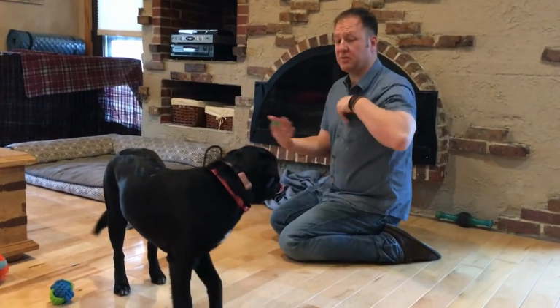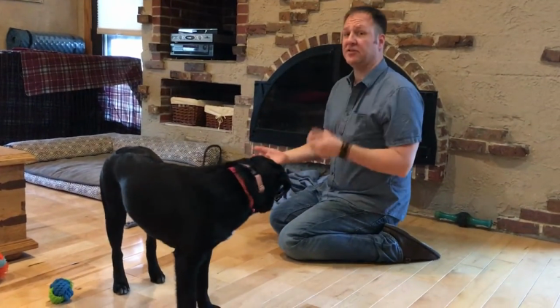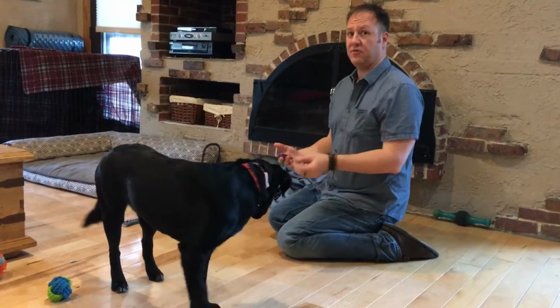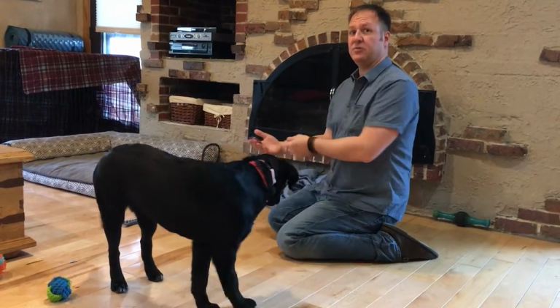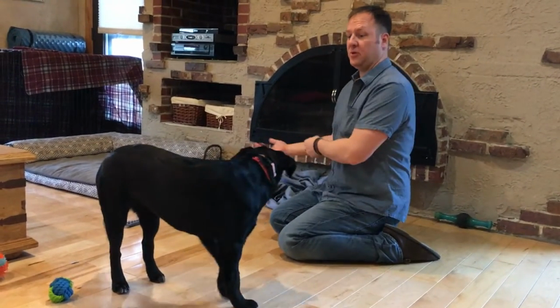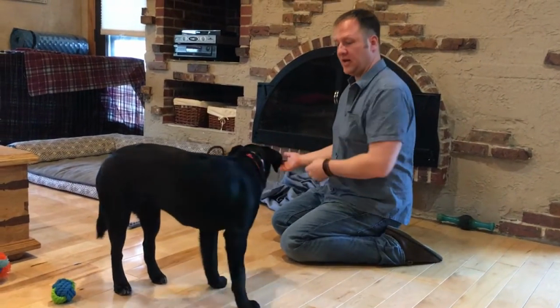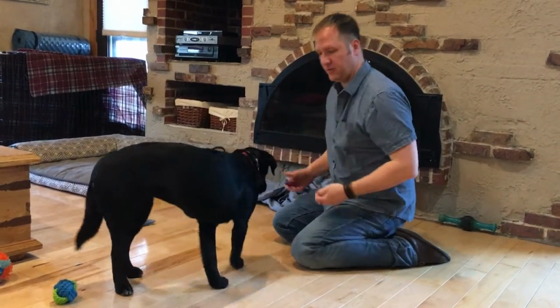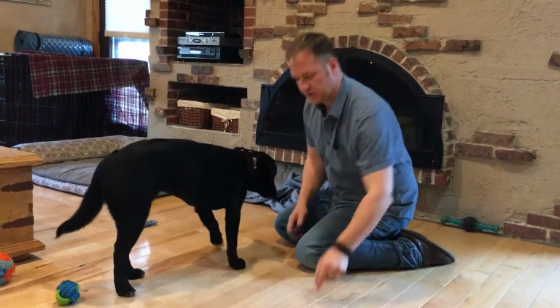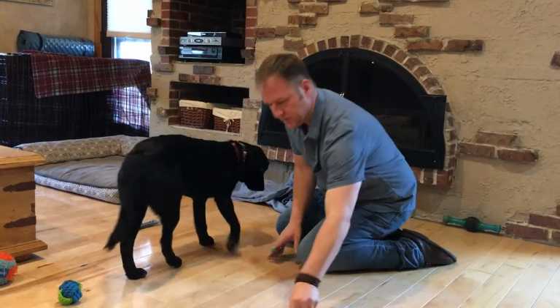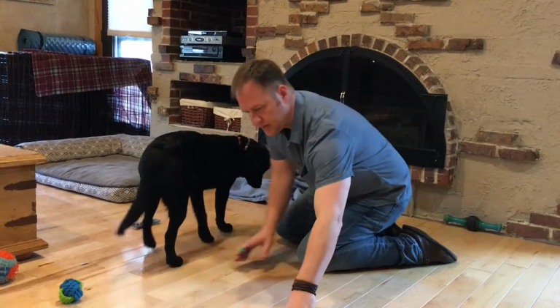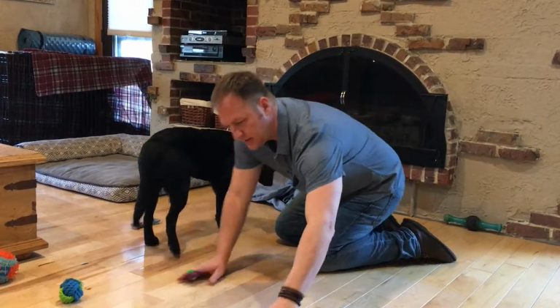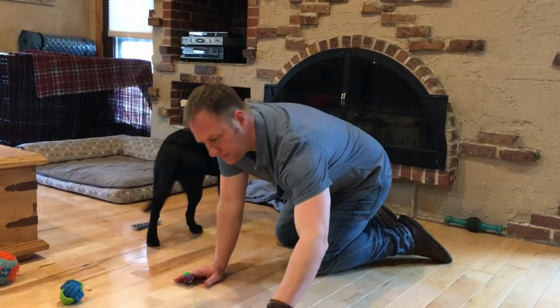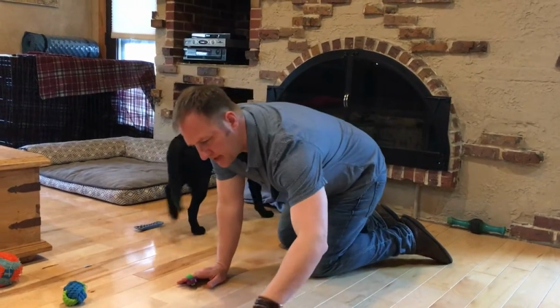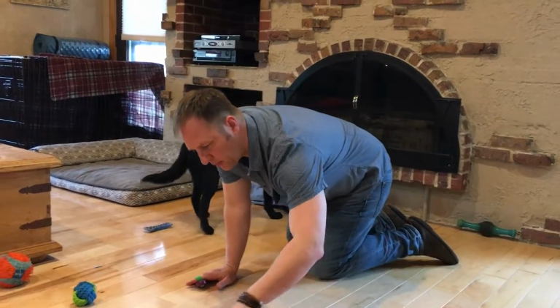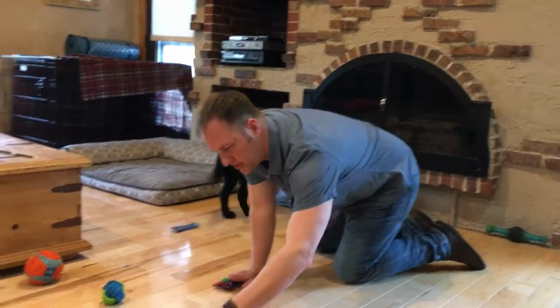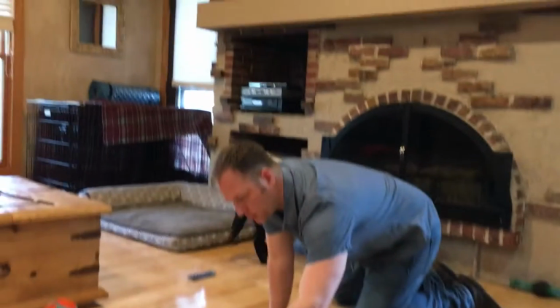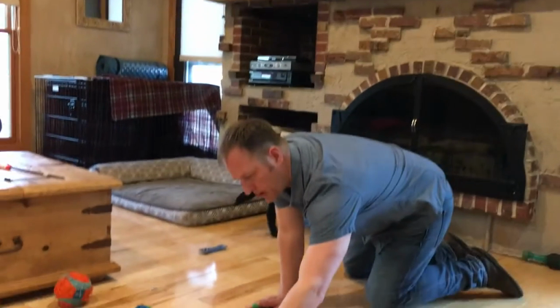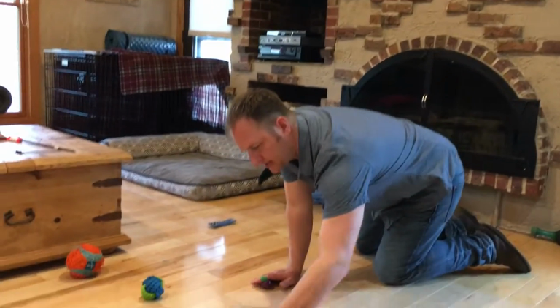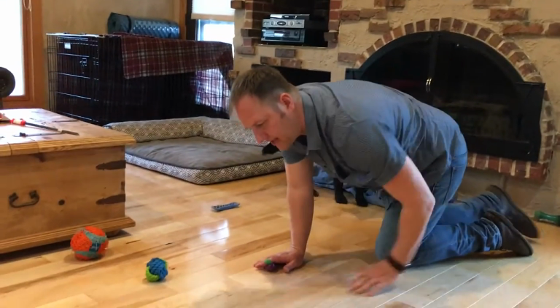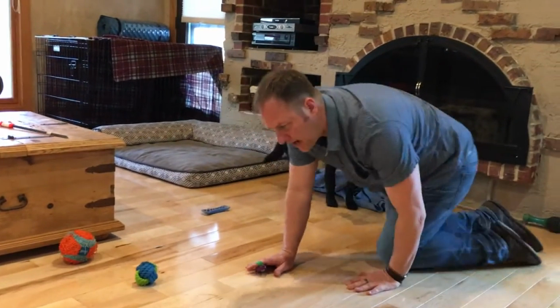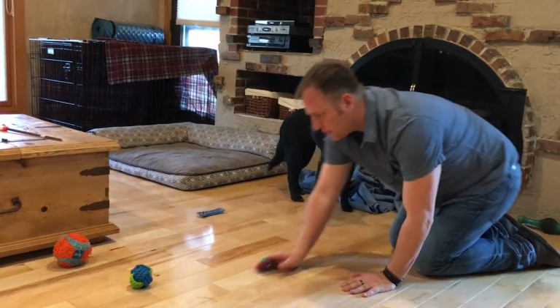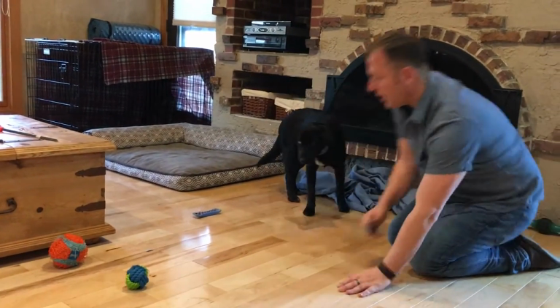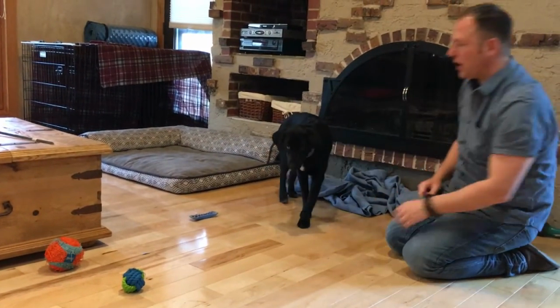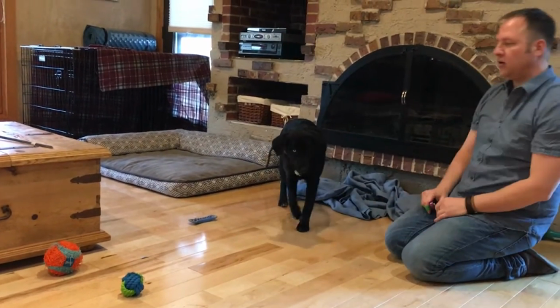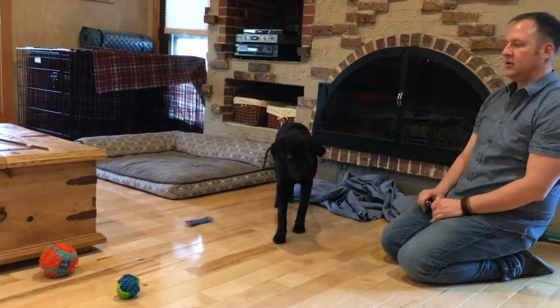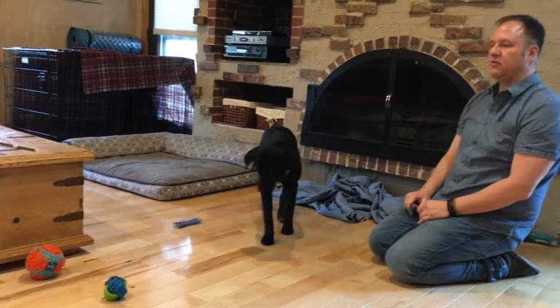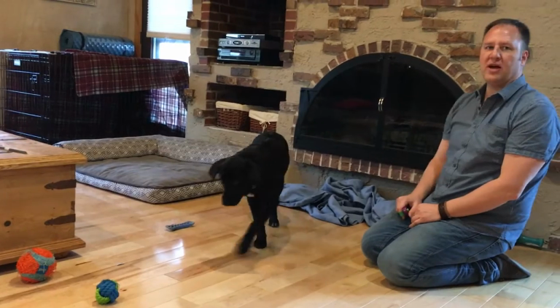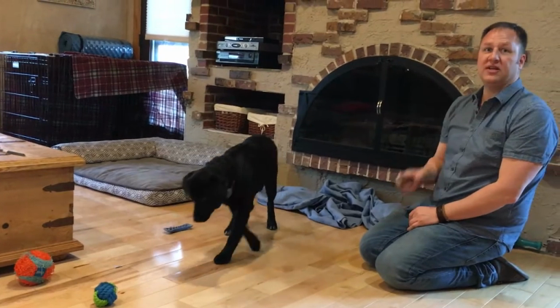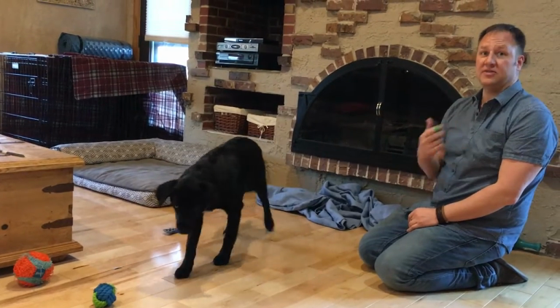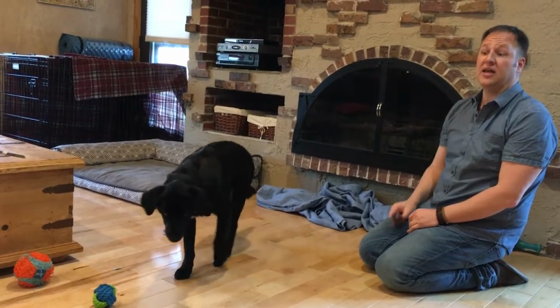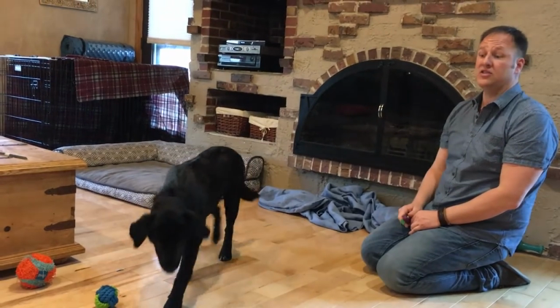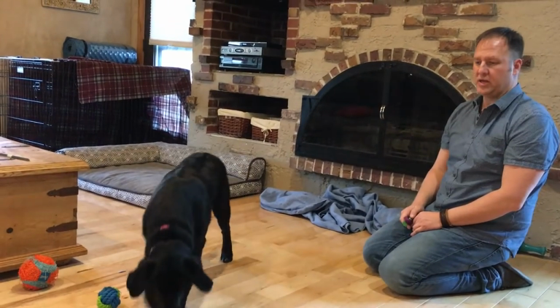I'm using positive reinforcement as opposed to negative reinforcement. What we're going to do is practice this in the house for quite a while before we actually get outside — at least a week.